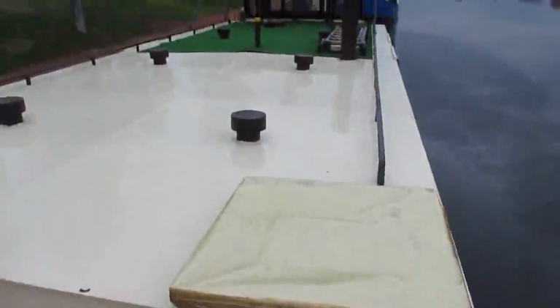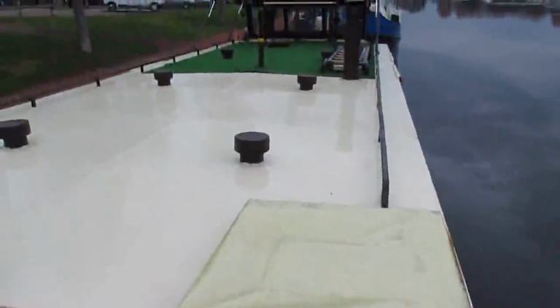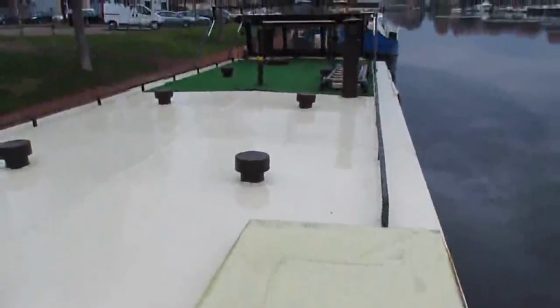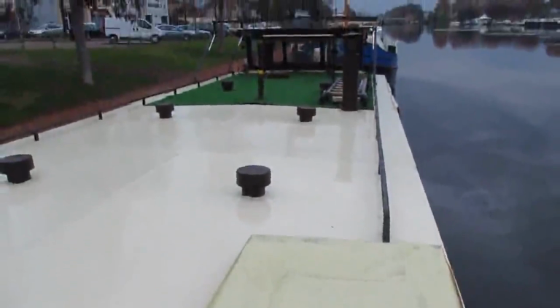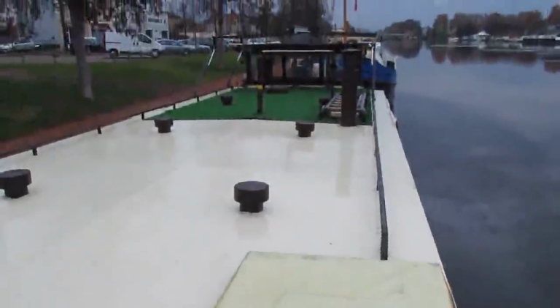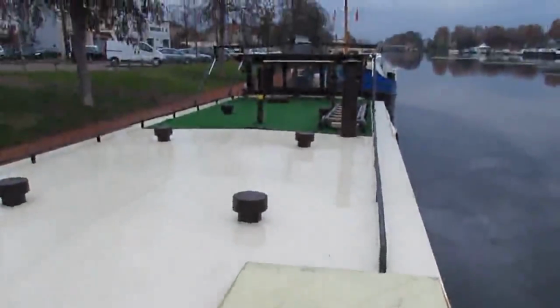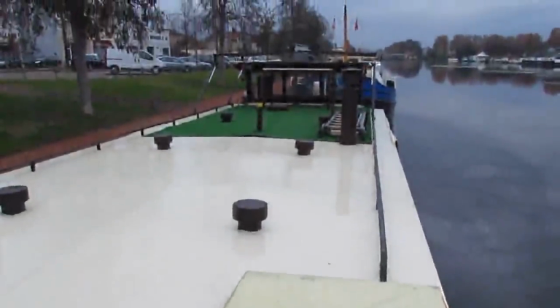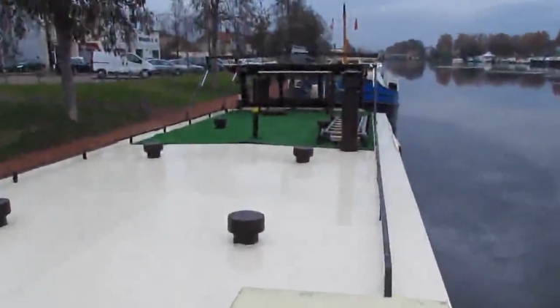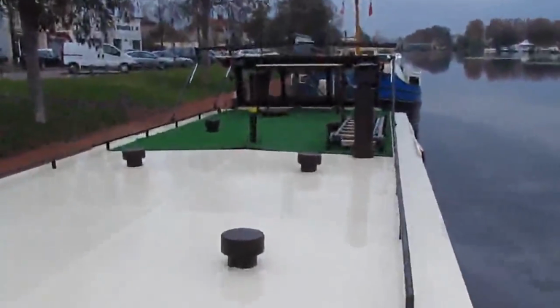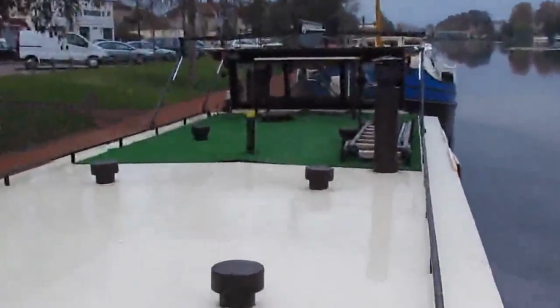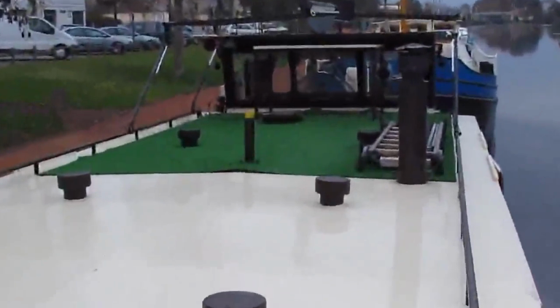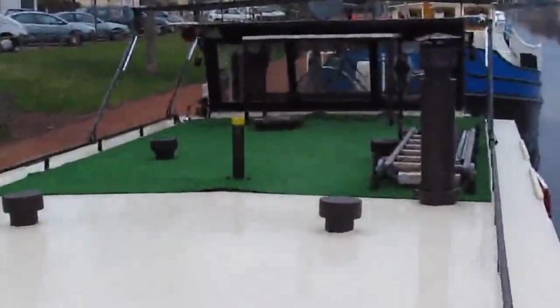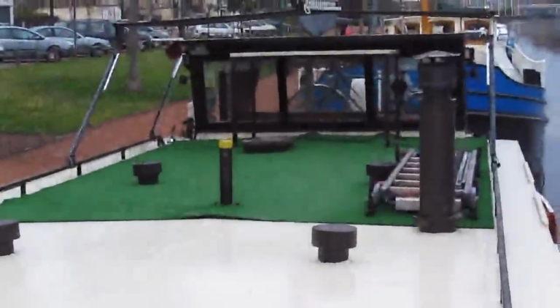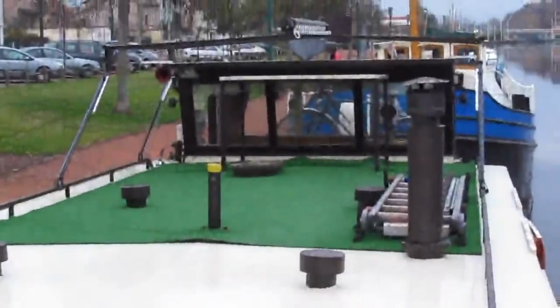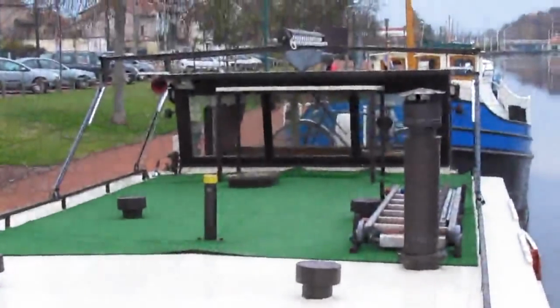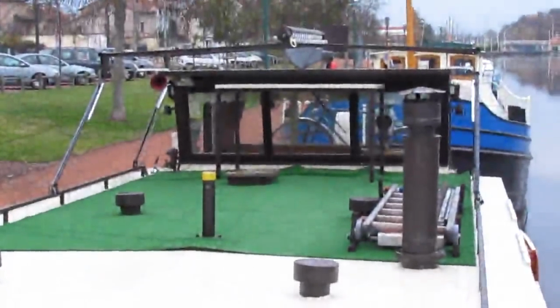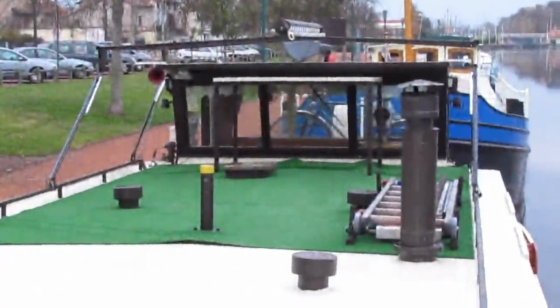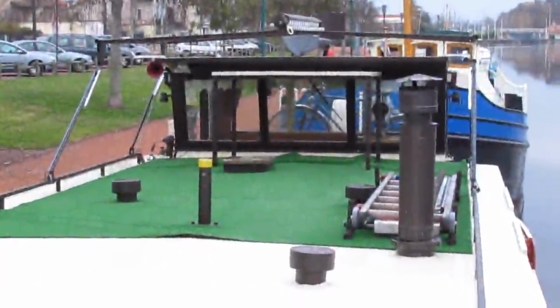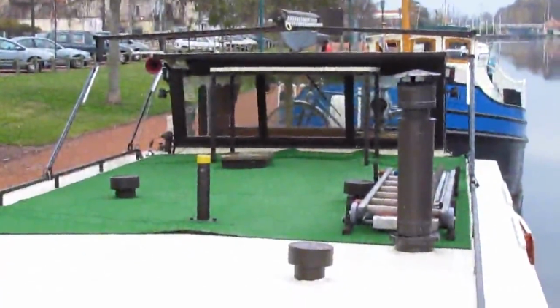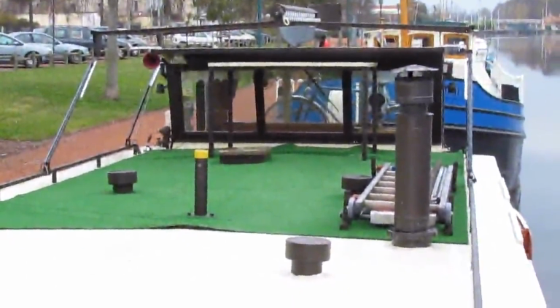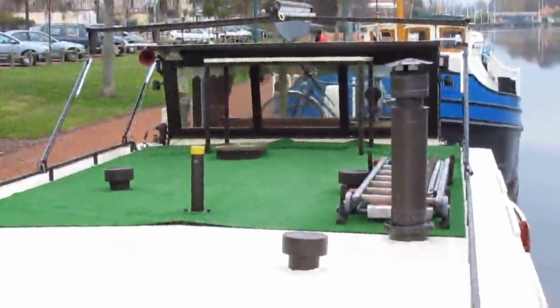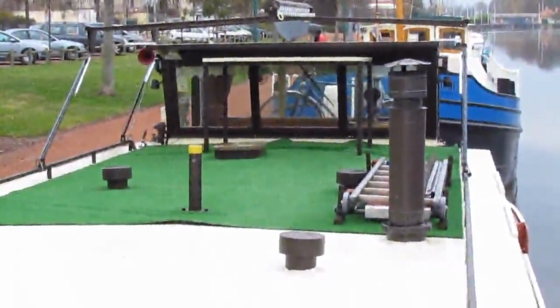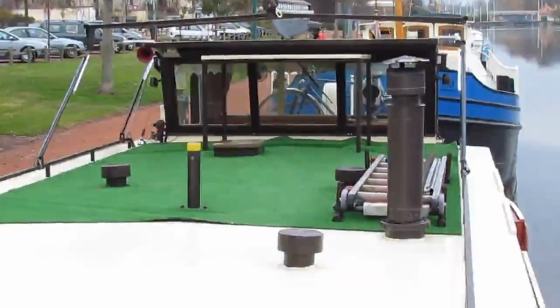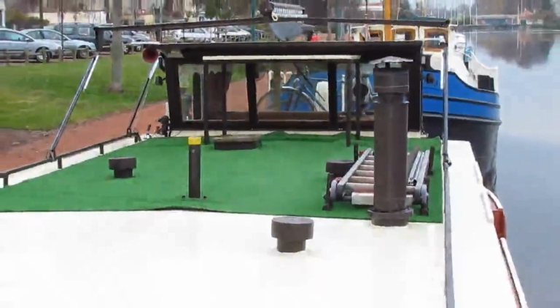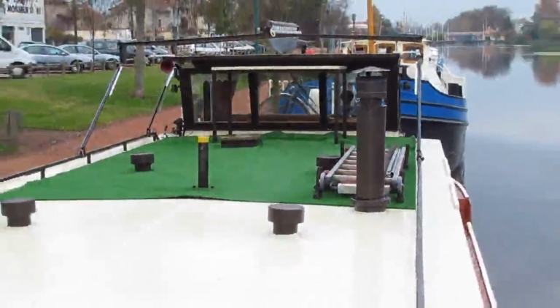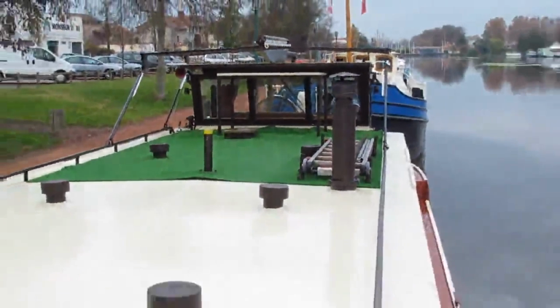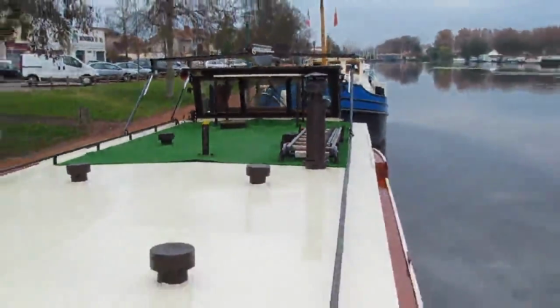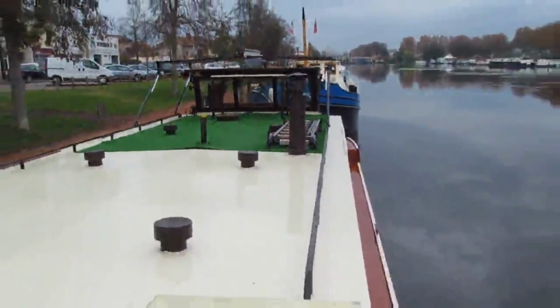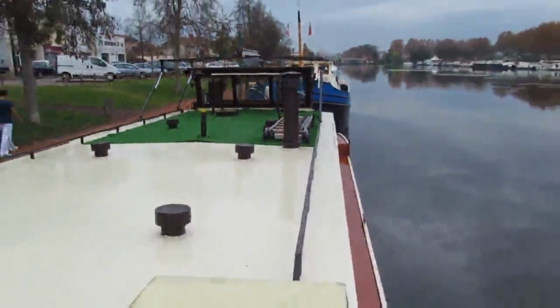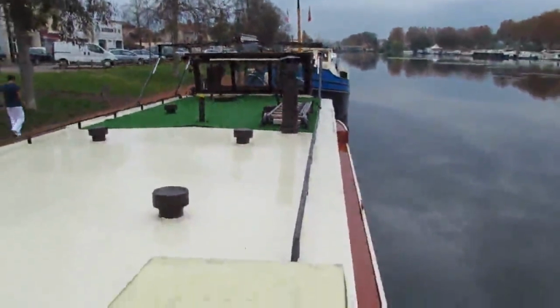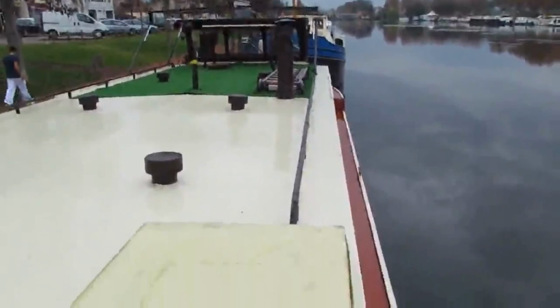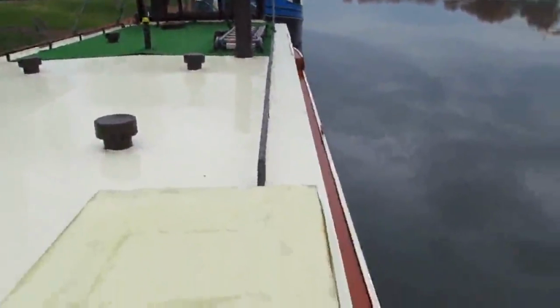Et un bussol ensemble avec sa terrasse et son auvent, c'est rabattable, bien pratique en navigation.